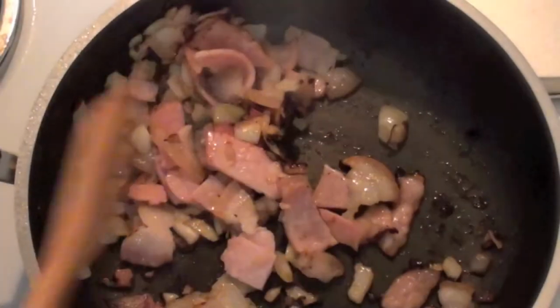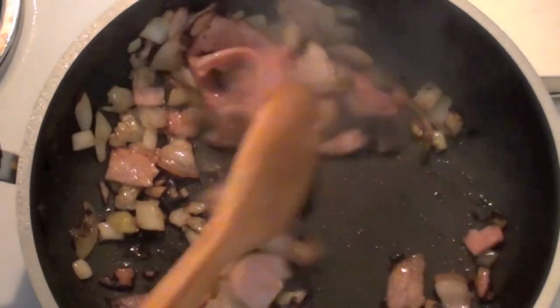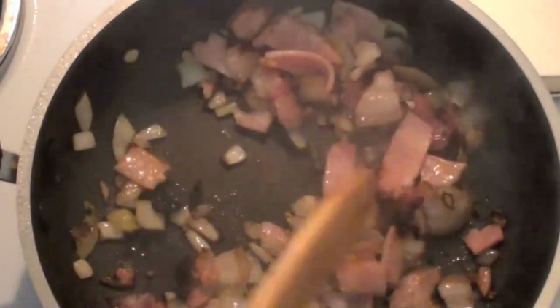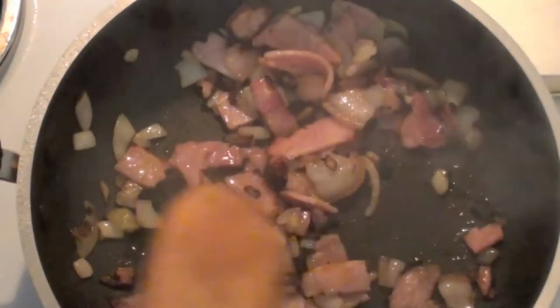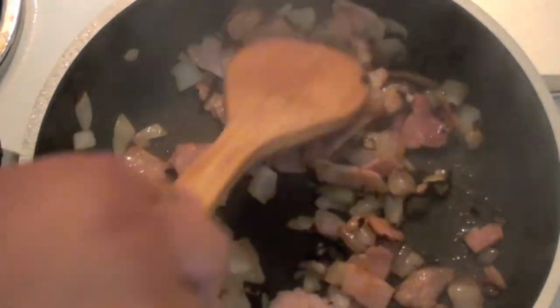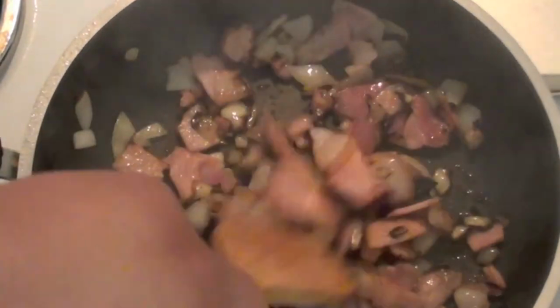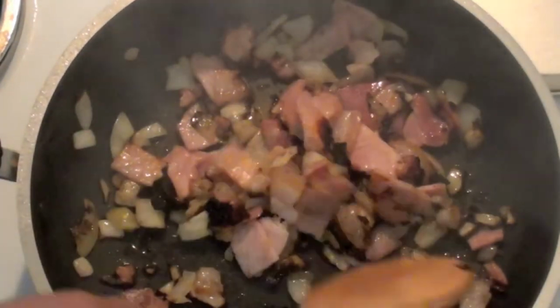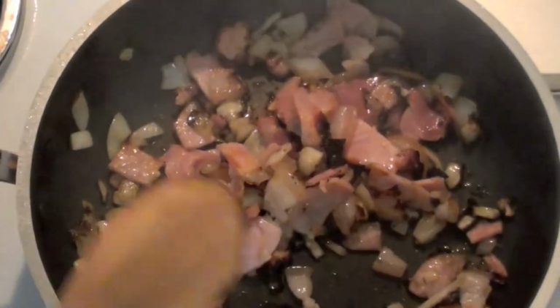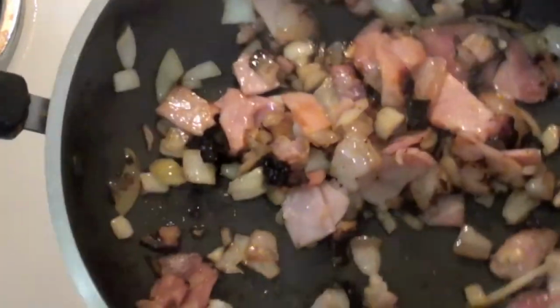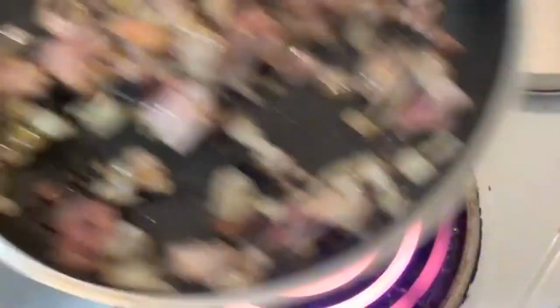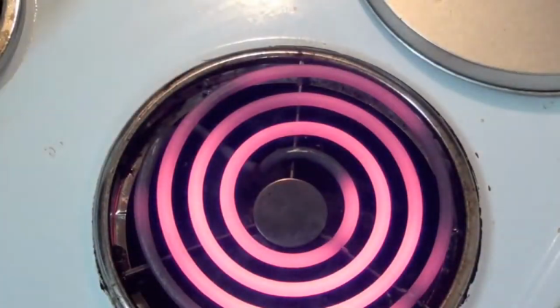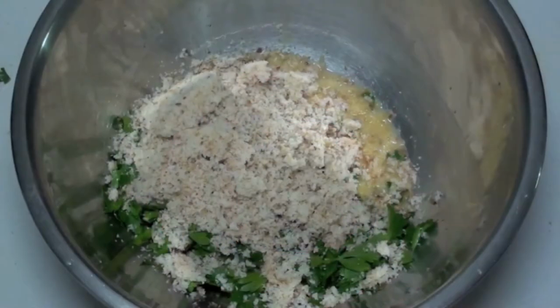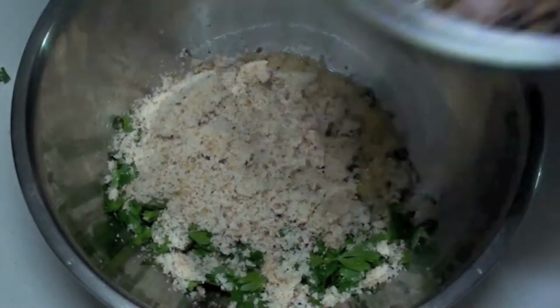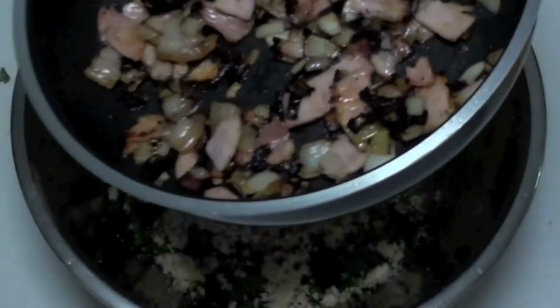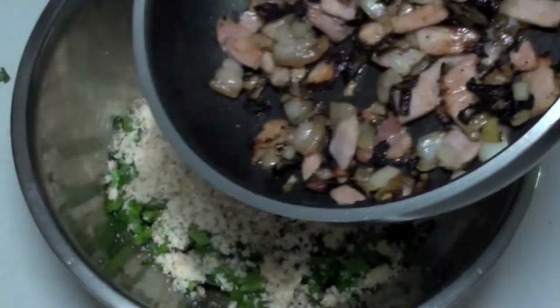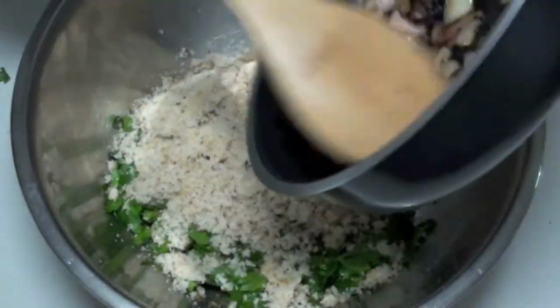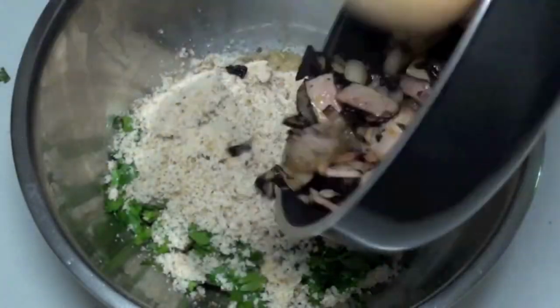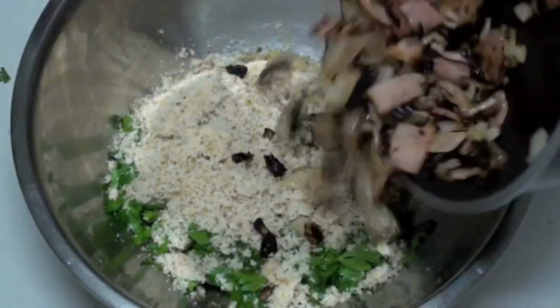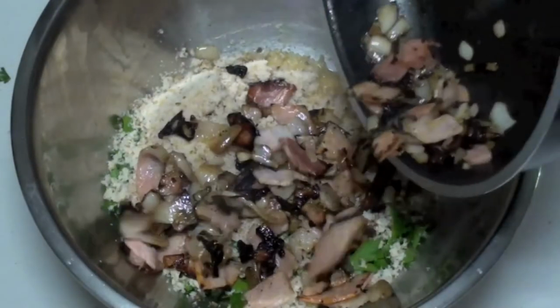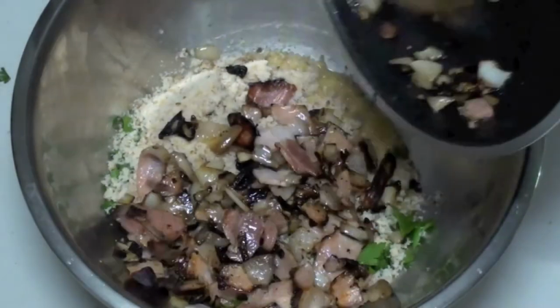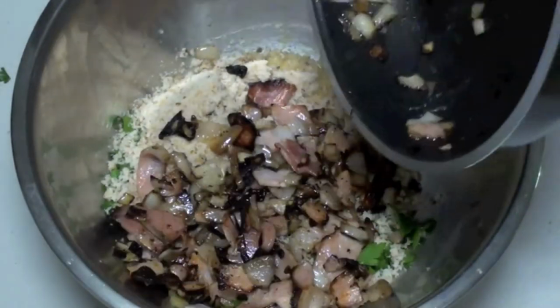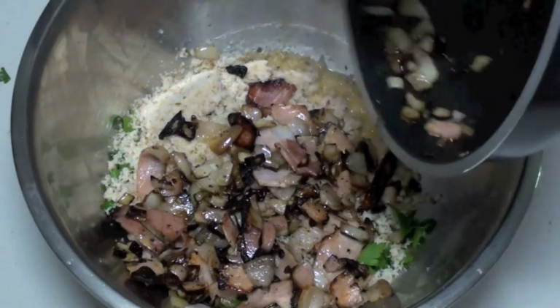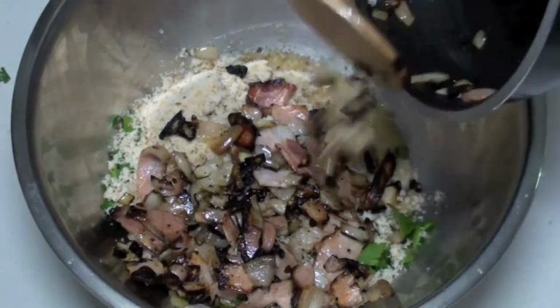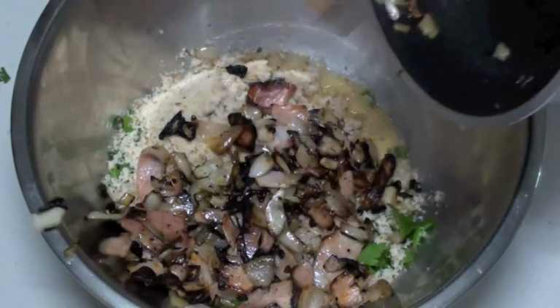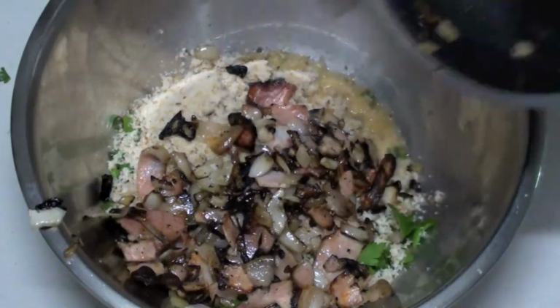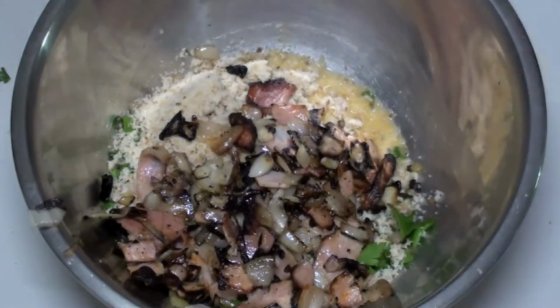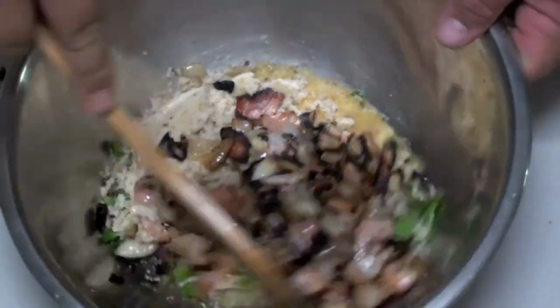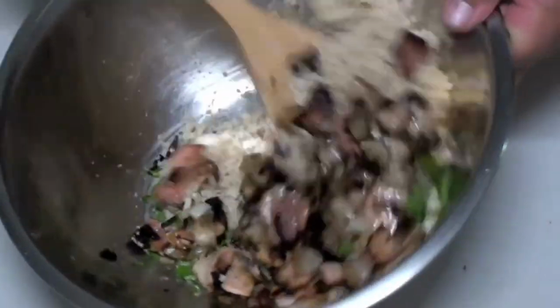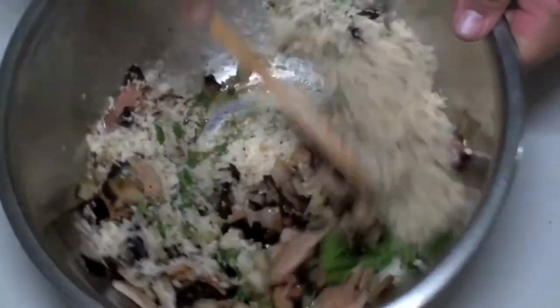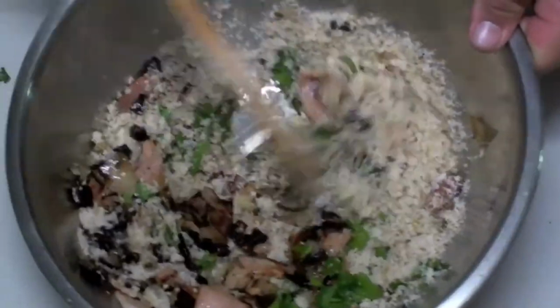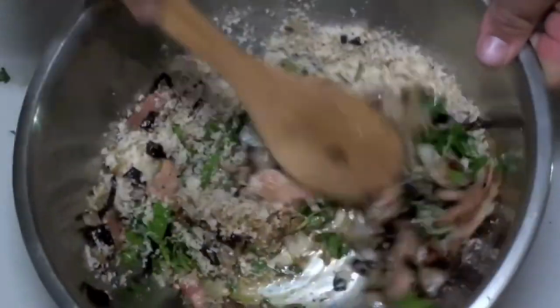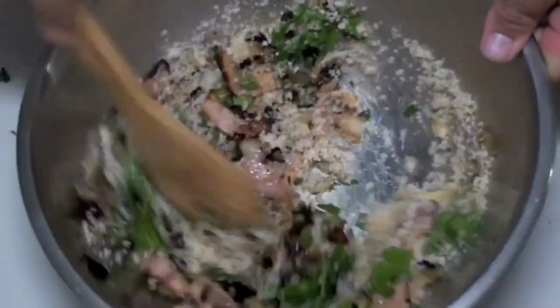The onion and bacon have been cooking for about four to five minutes now — it's really starting to brown up so it's ready to take off. Add the bacon and onion mix to the bowl and give it a good stir through, just so it's all combined.